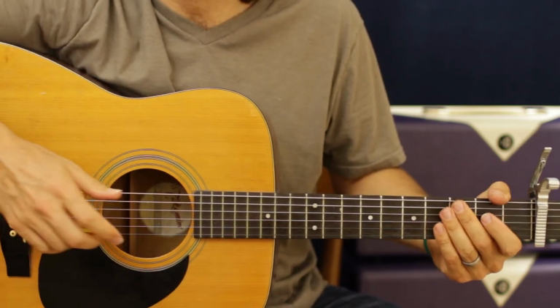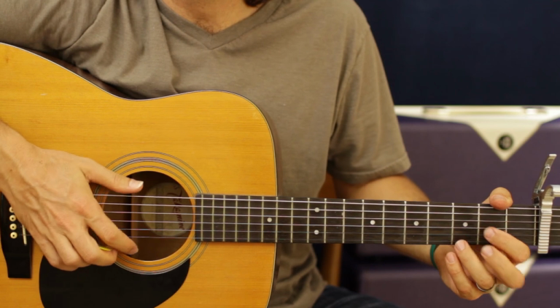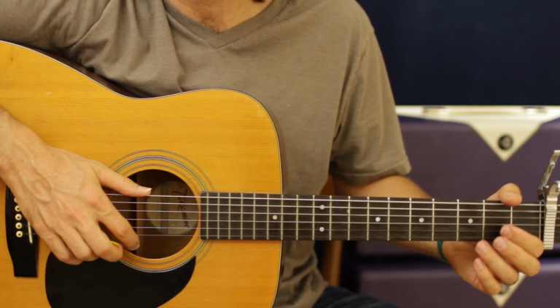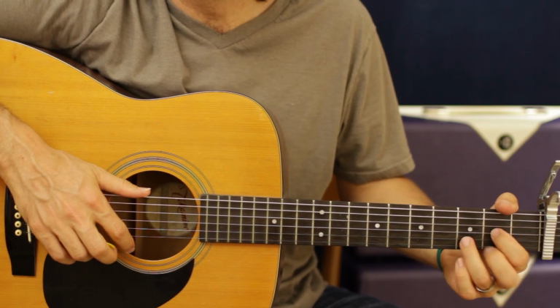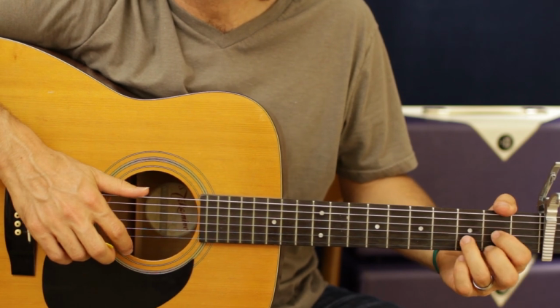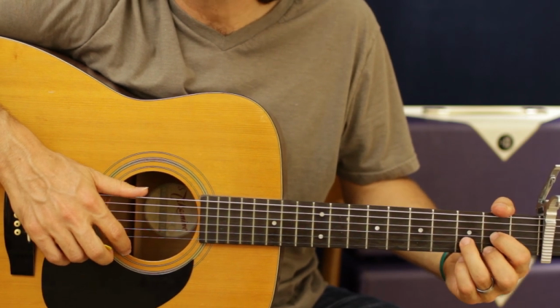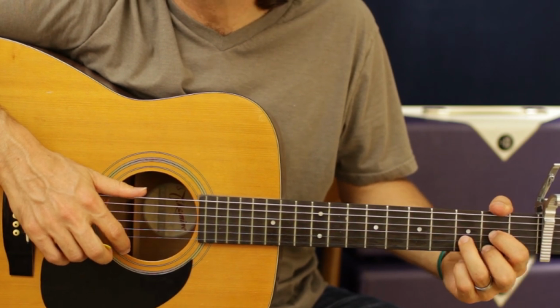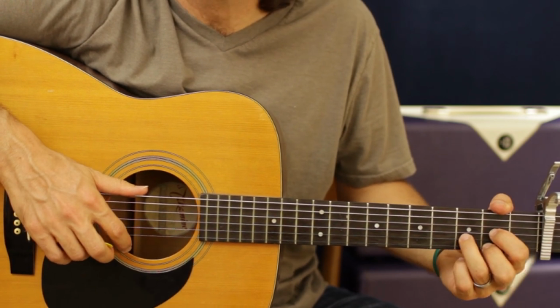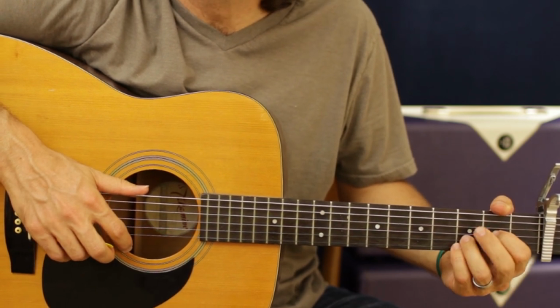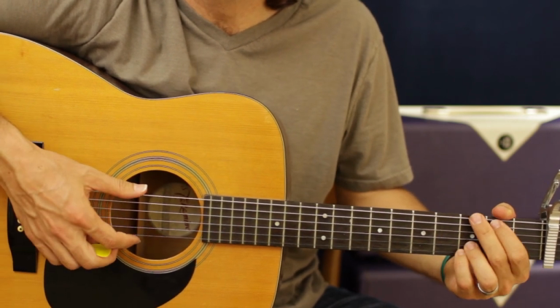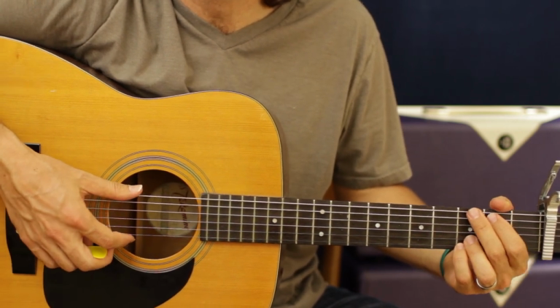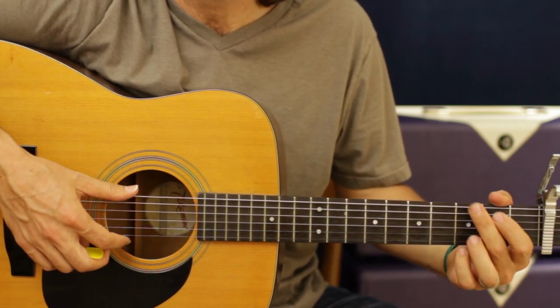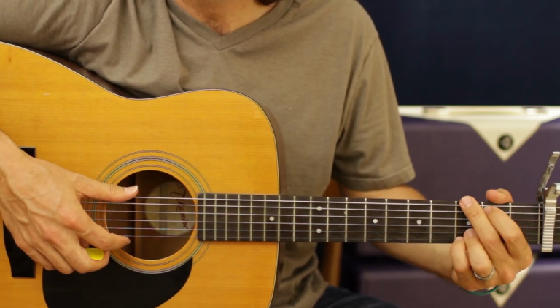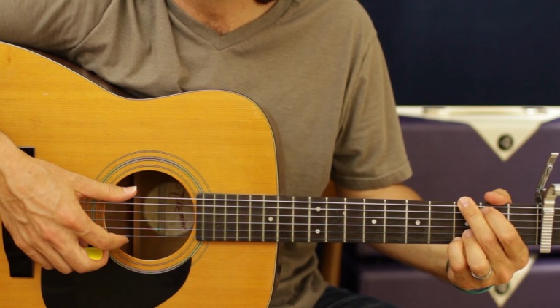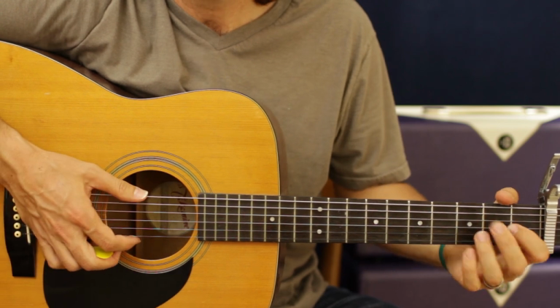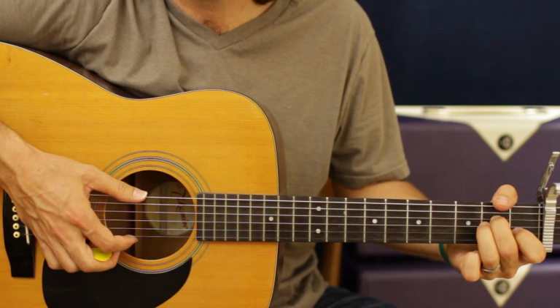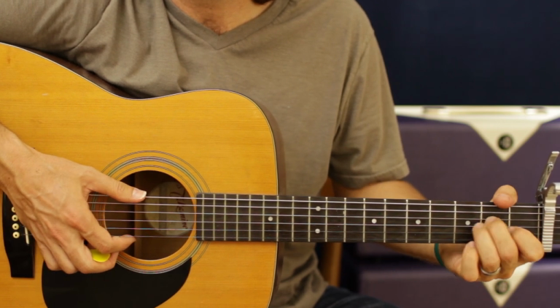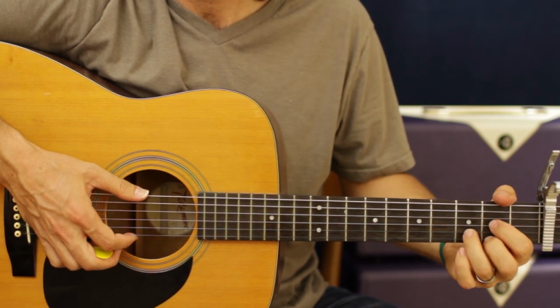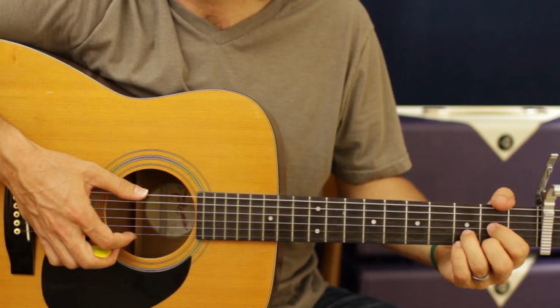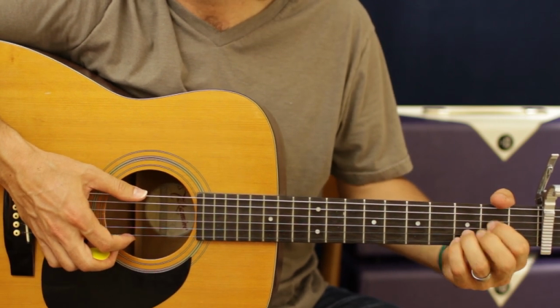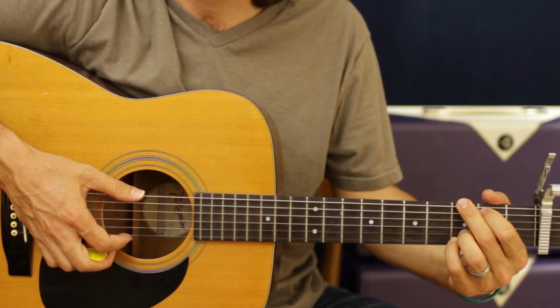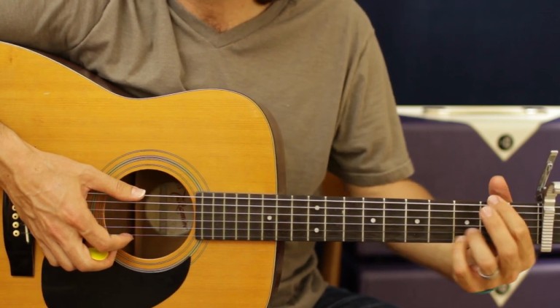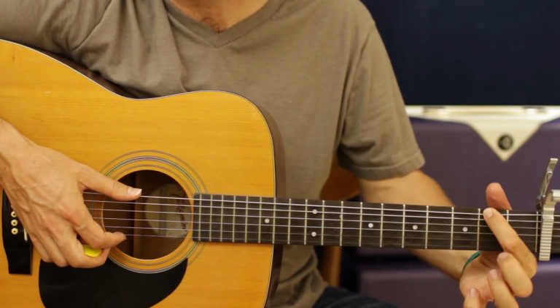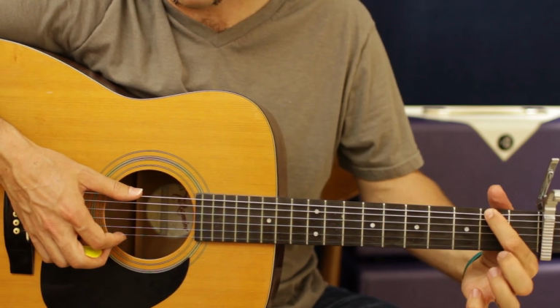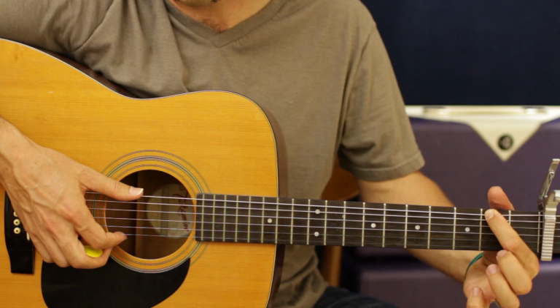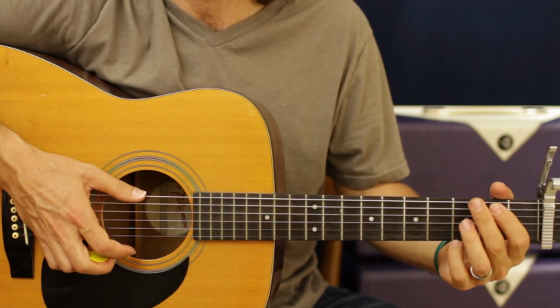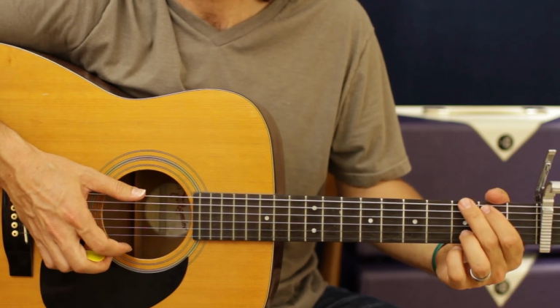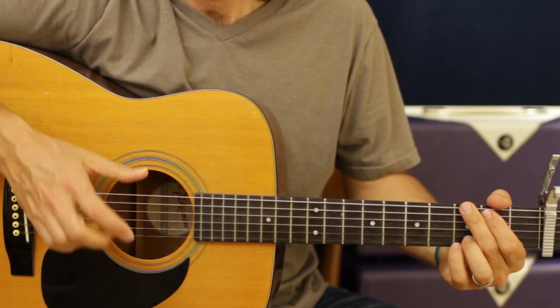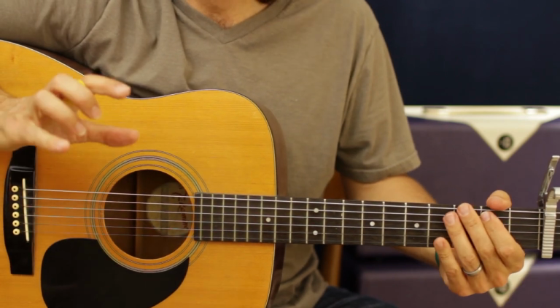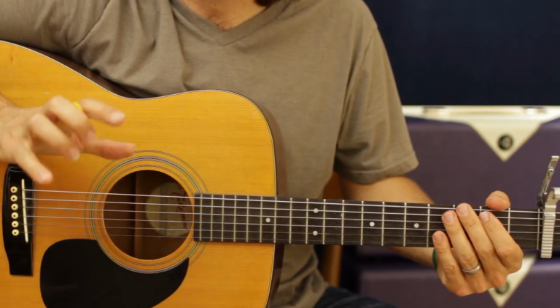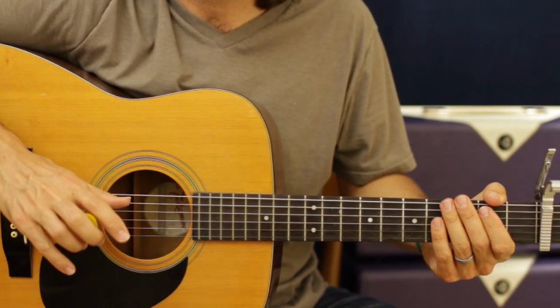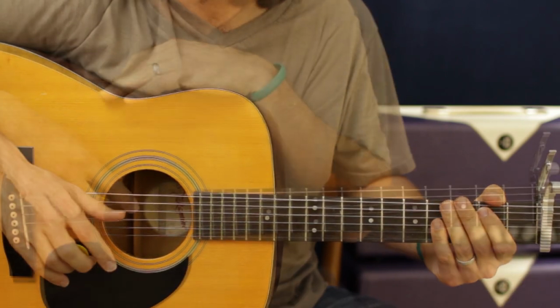Now the chorus is very similar to what the verse is, but you don't go back to the G. You just go from G to A minor to D. What I'm doing there is now when I get to the D, I'm actually playing it four times. So it's going to be eight, four, and four. Because we don't do the G stop with the little ball. And that's basically what the chorus is.